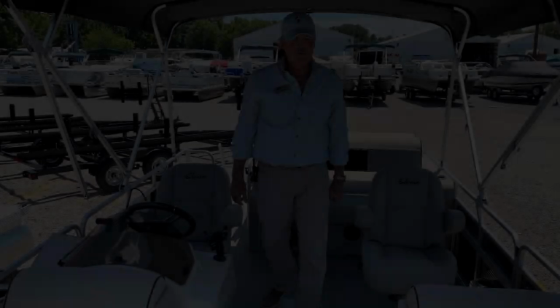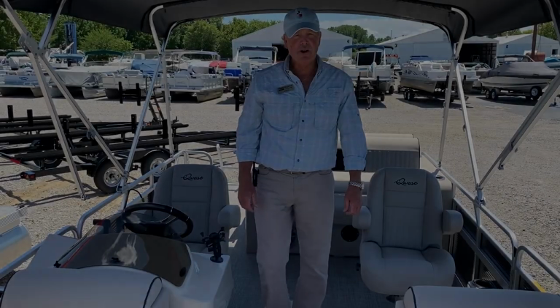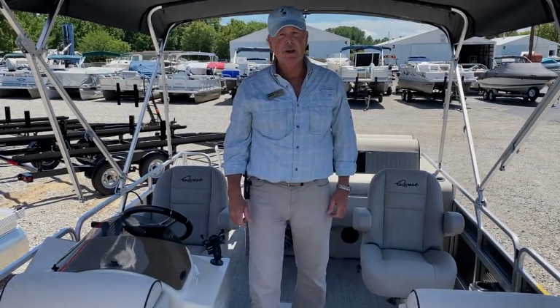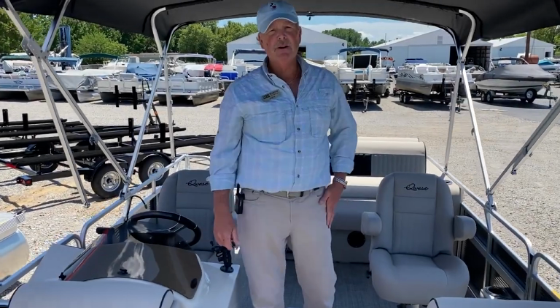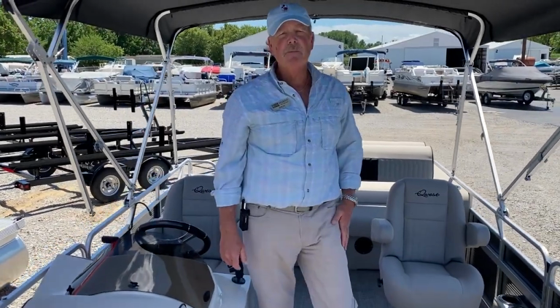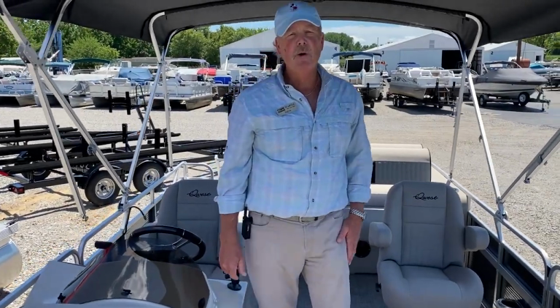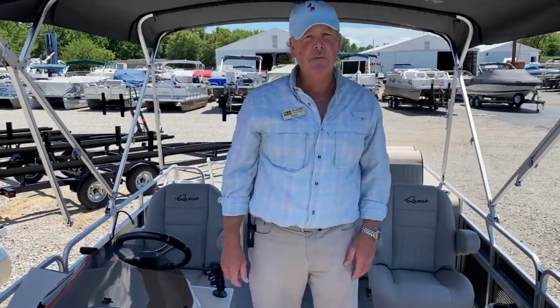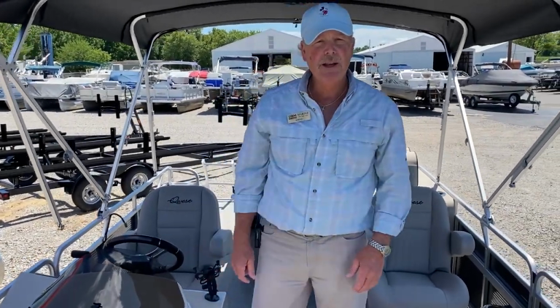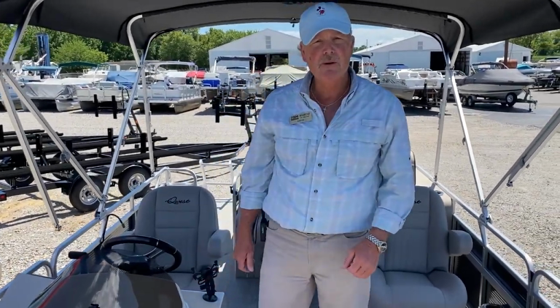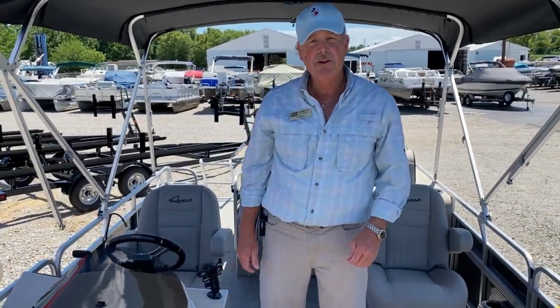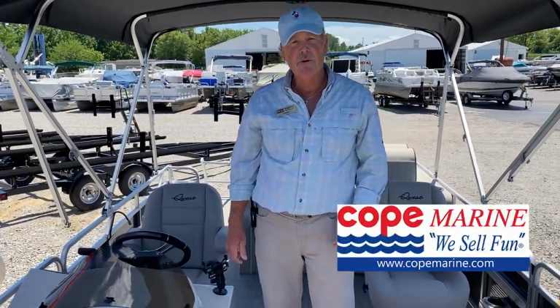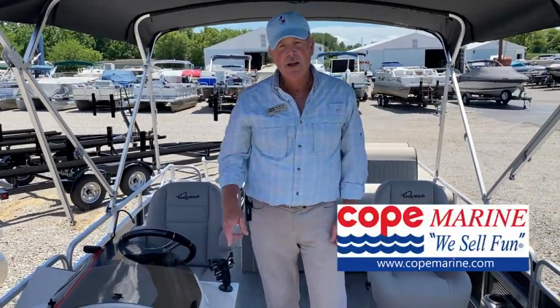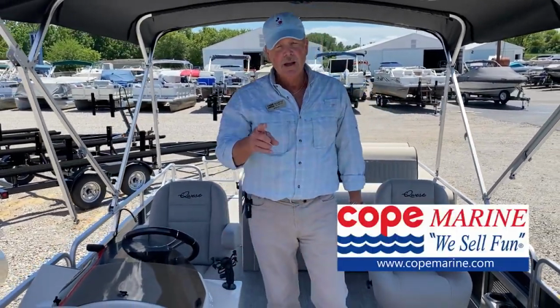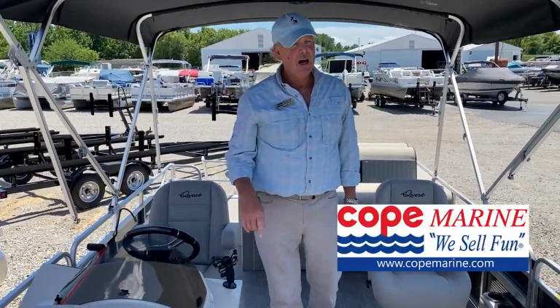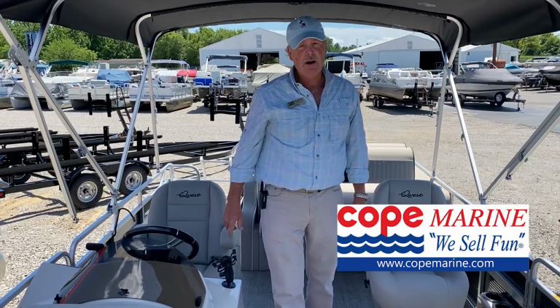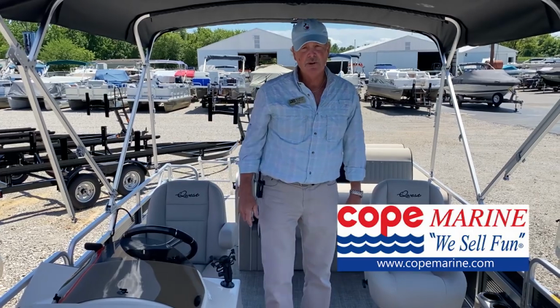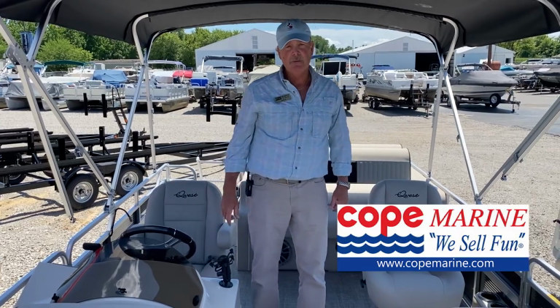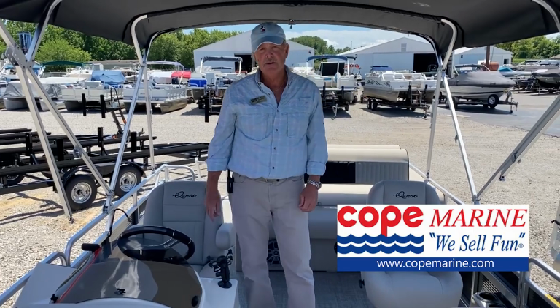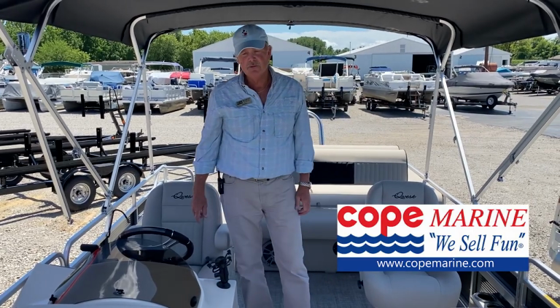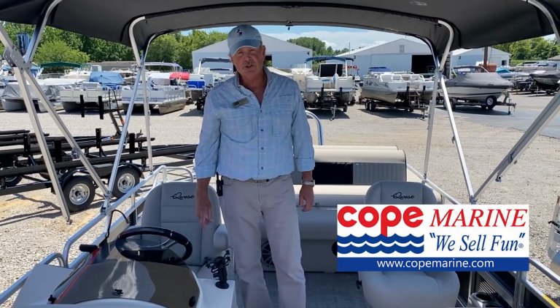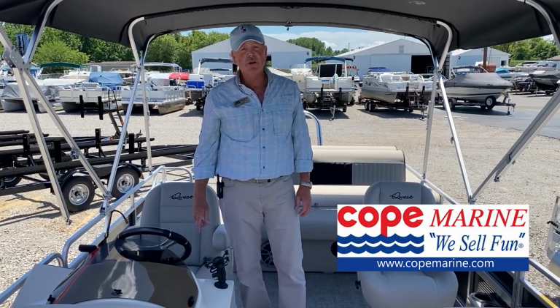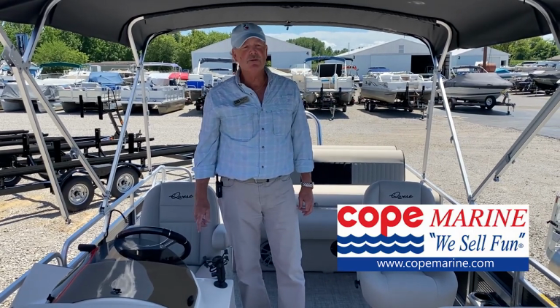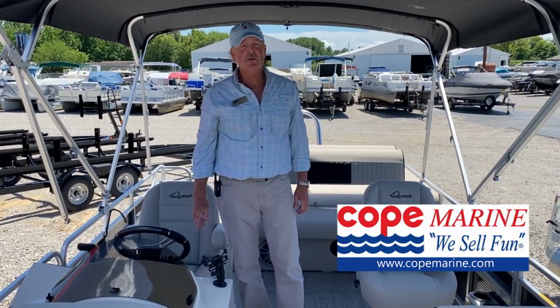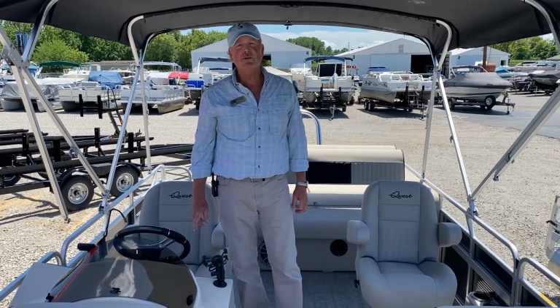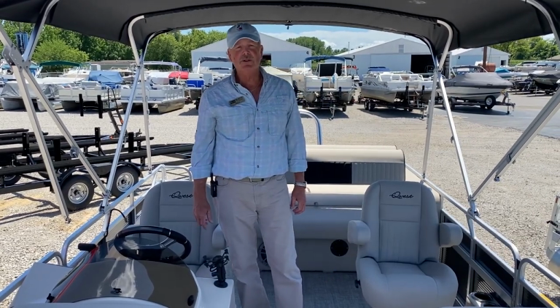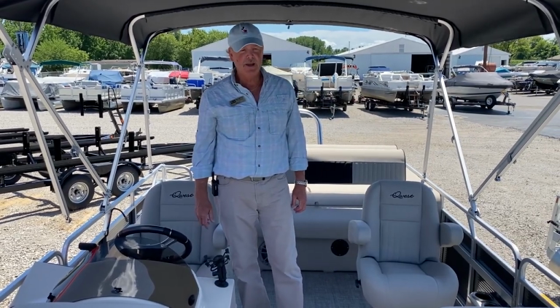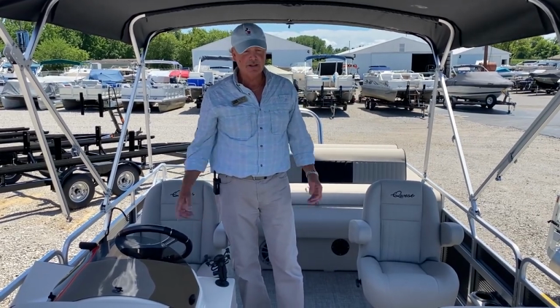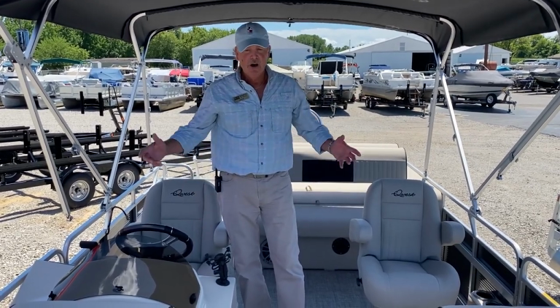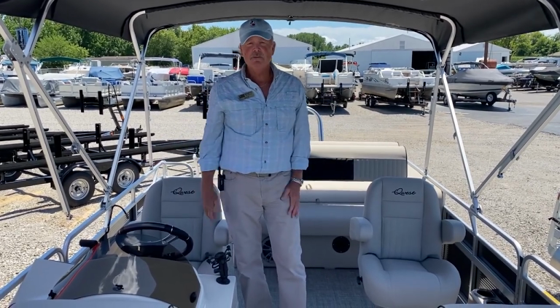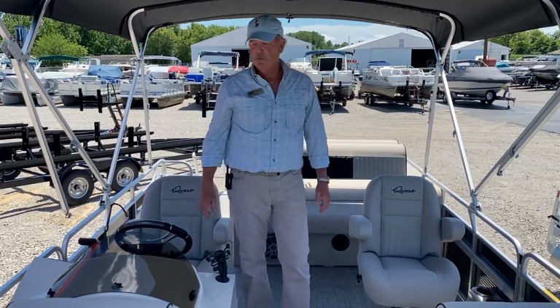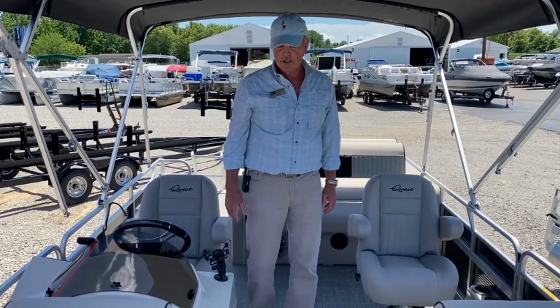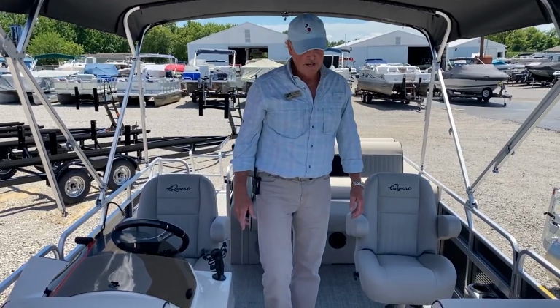I'm Steve Hartway coming to you from Cope Marine here in O'Fallon, Illinois. Got Hans Howard on the camera. We're going to walk you through this new luxury series by Apex. Awesome boat, plenty of space.